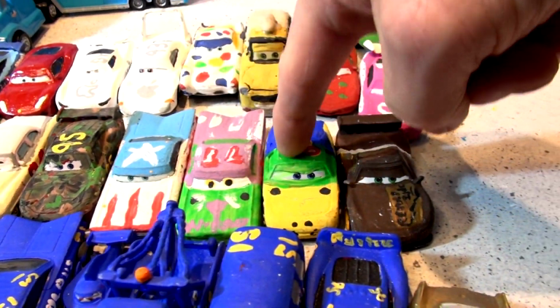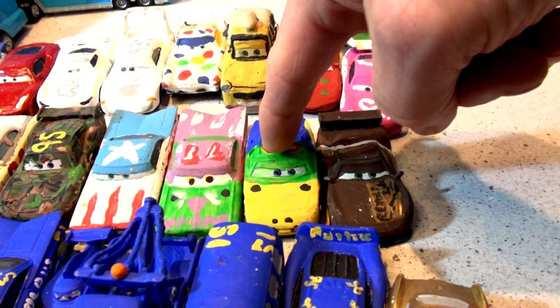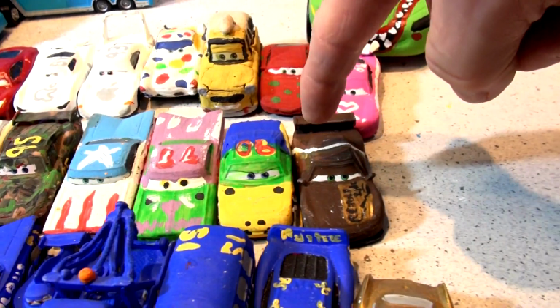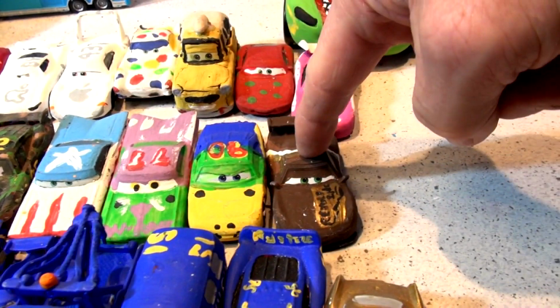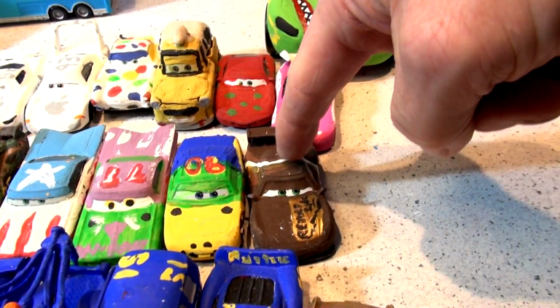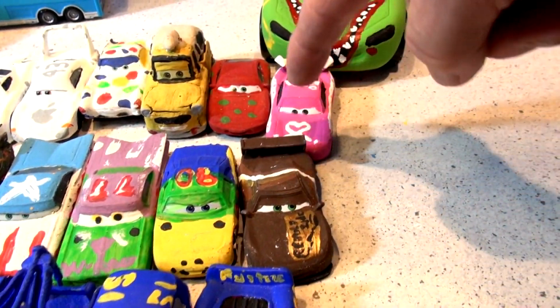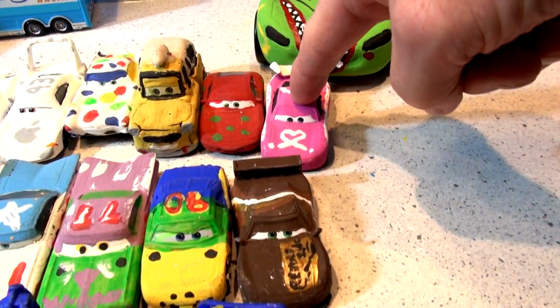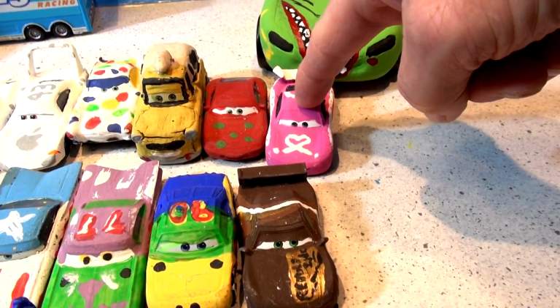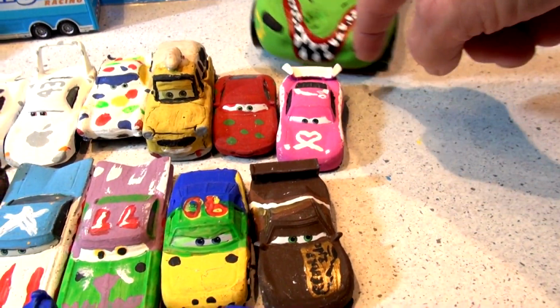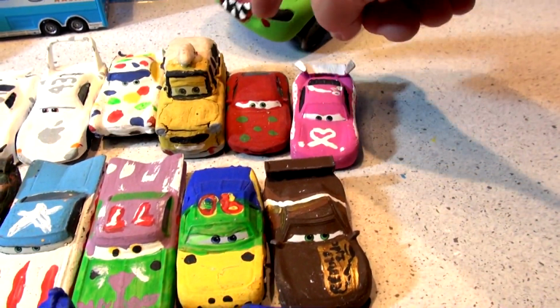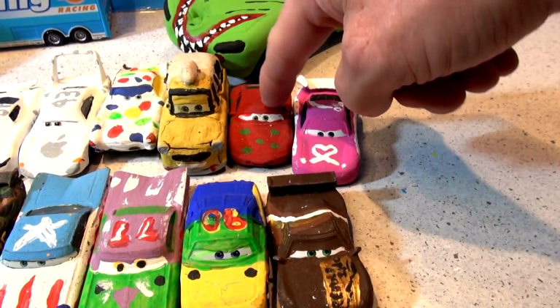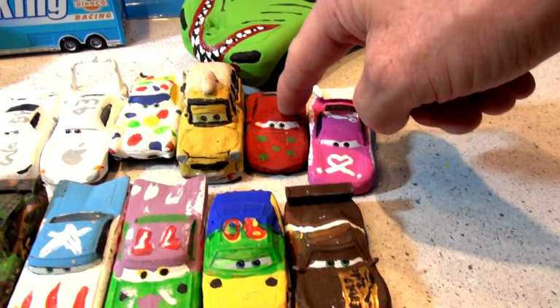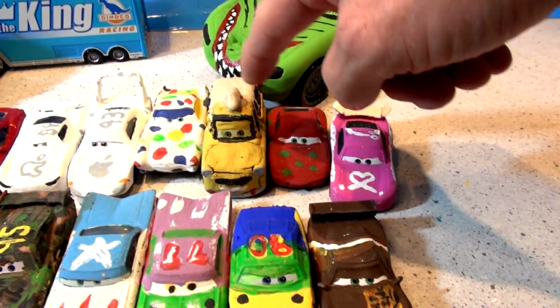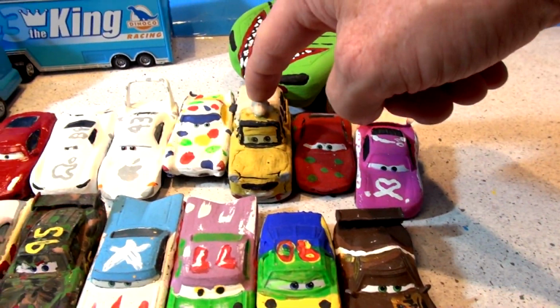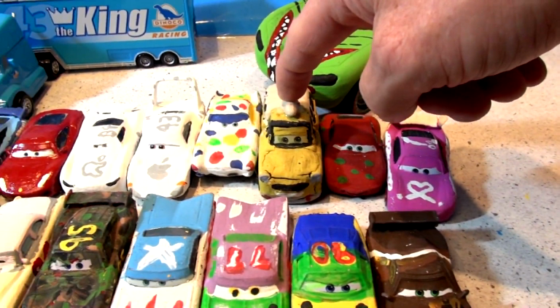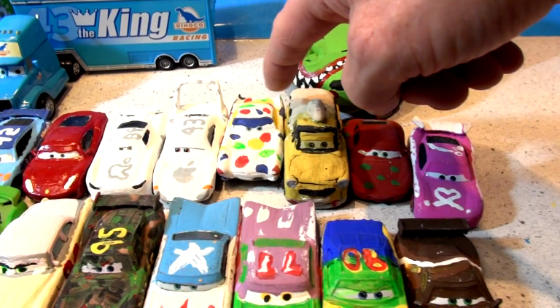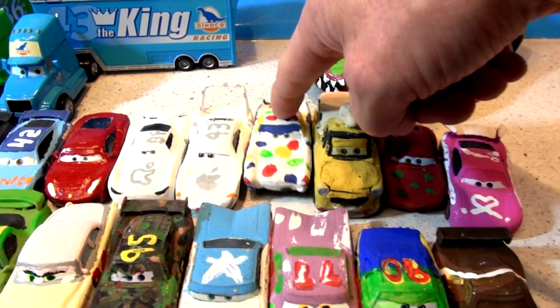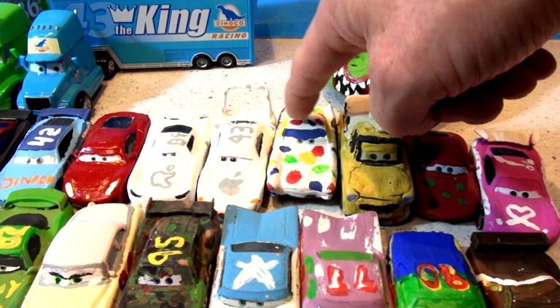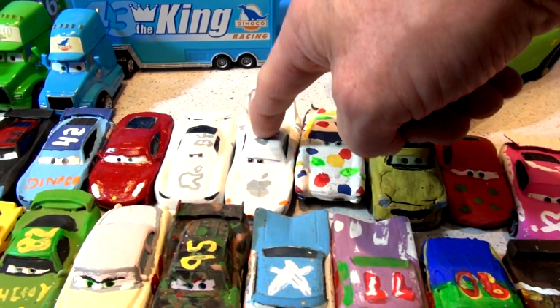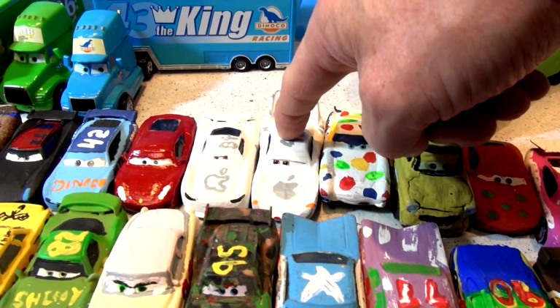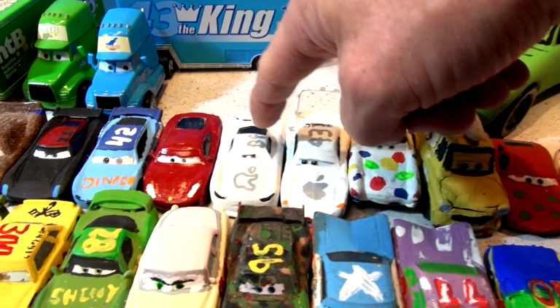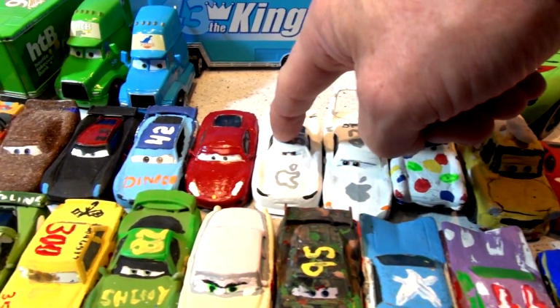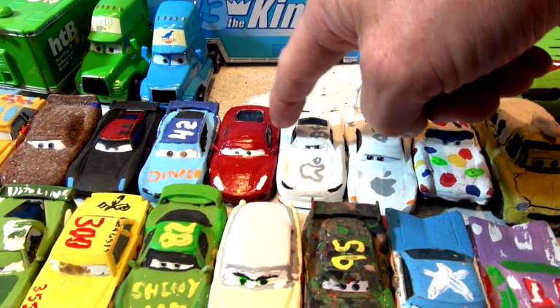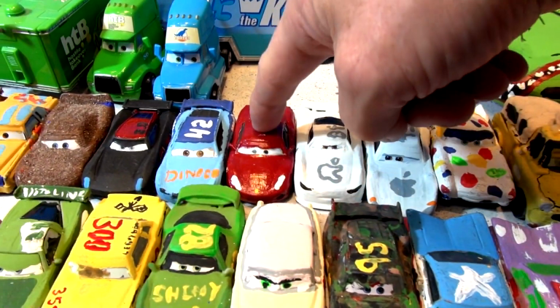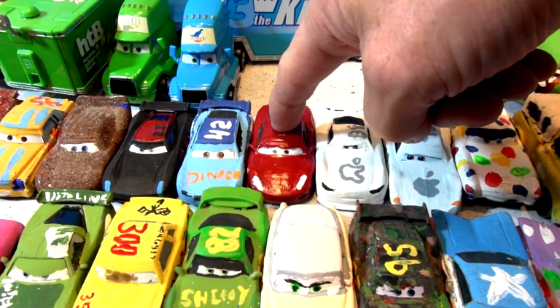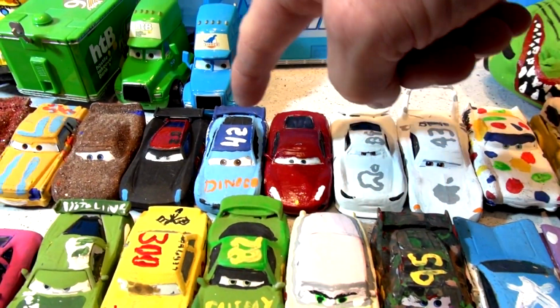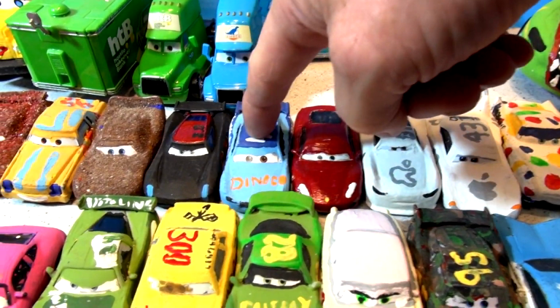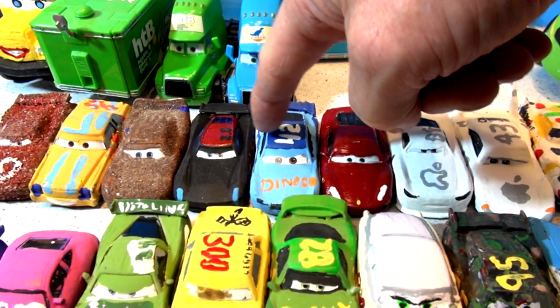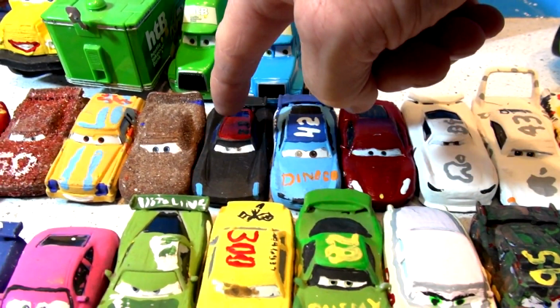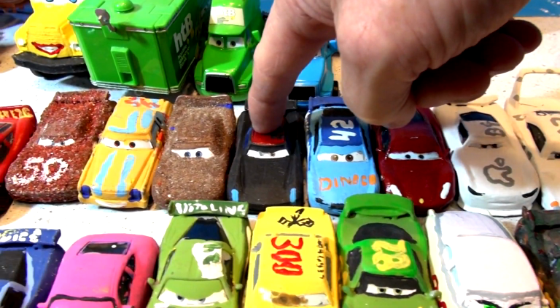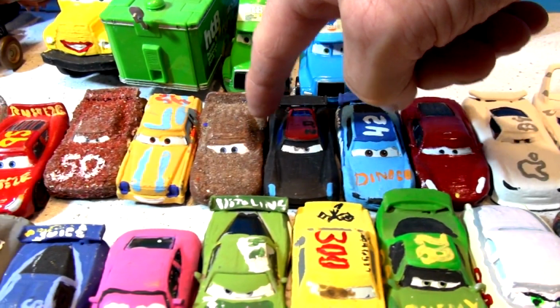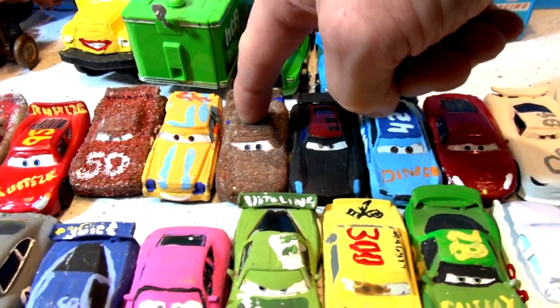47, 48, 49, 50, 51, 52, 53, 54, 55, 56, 57, 58.